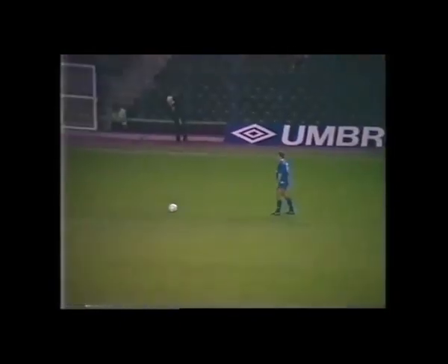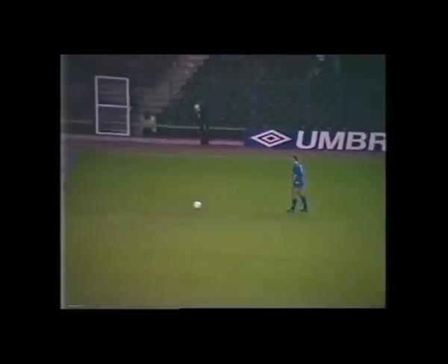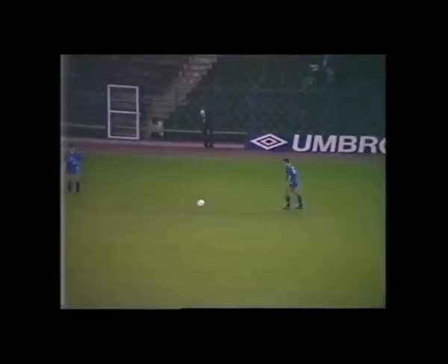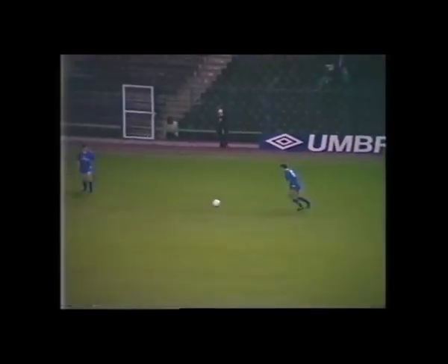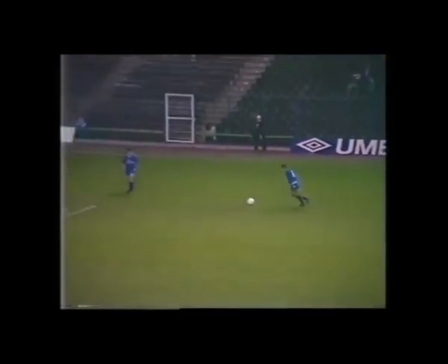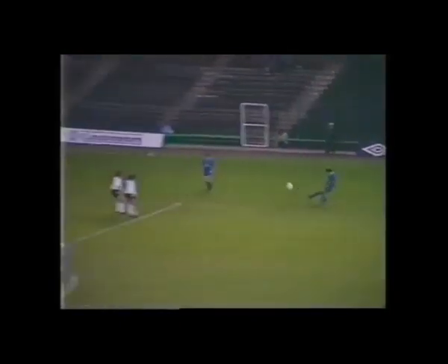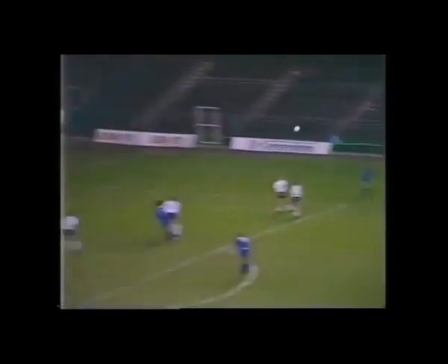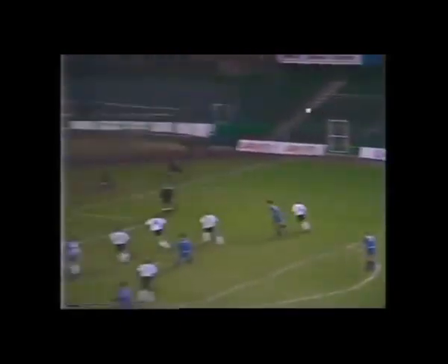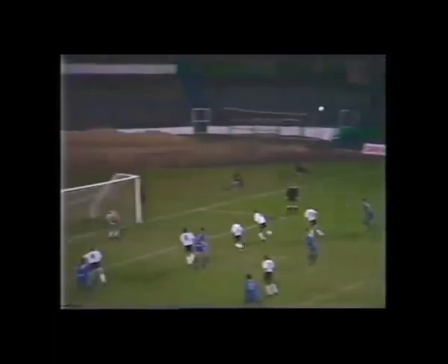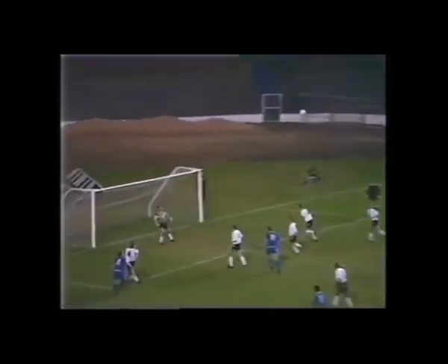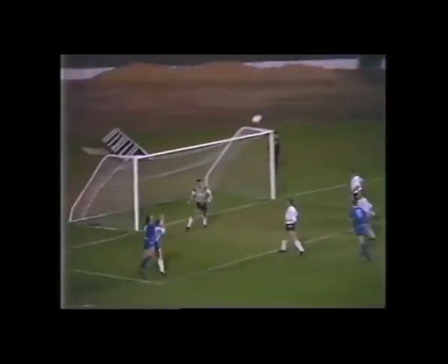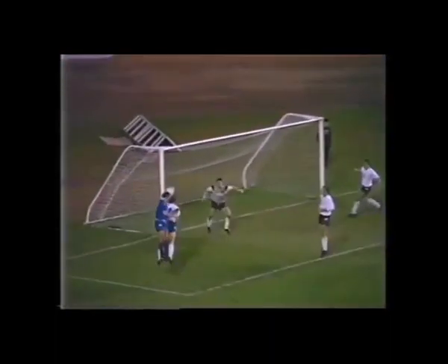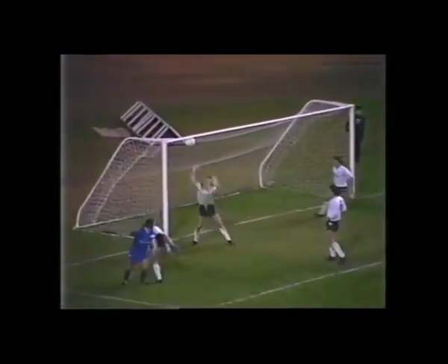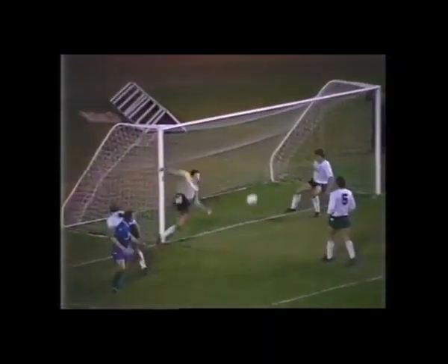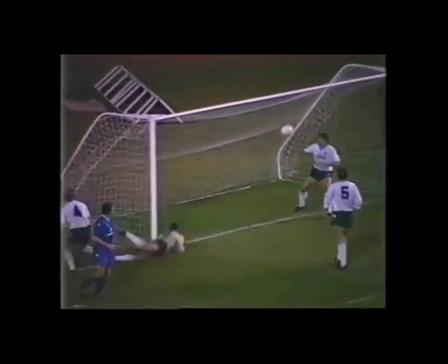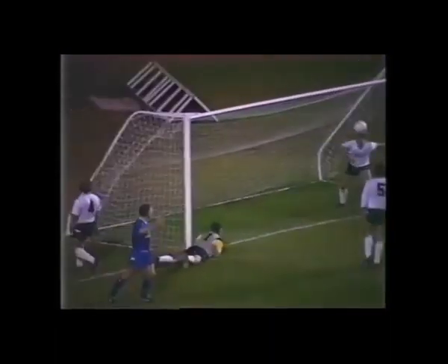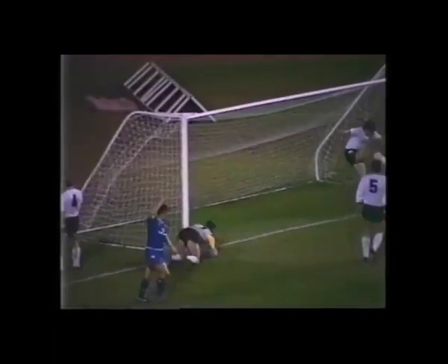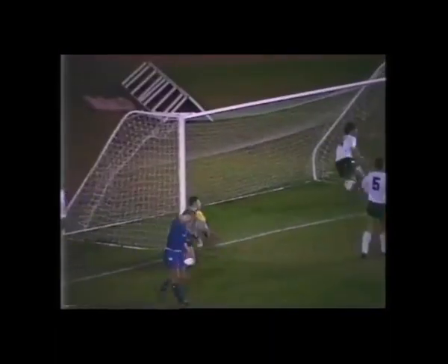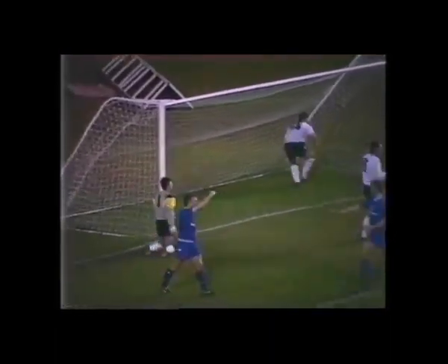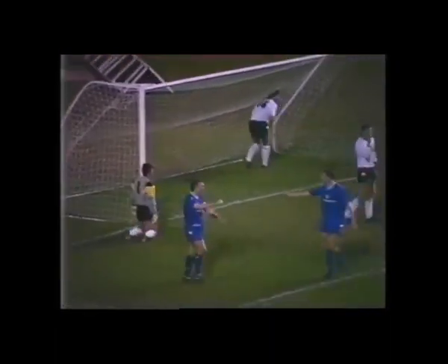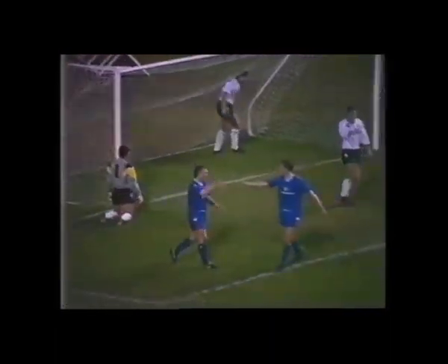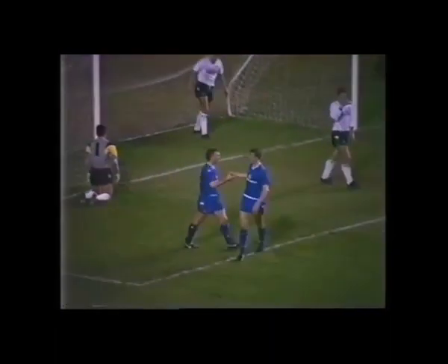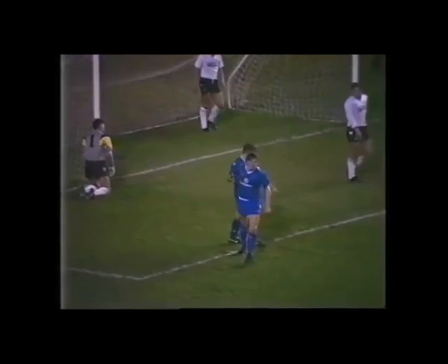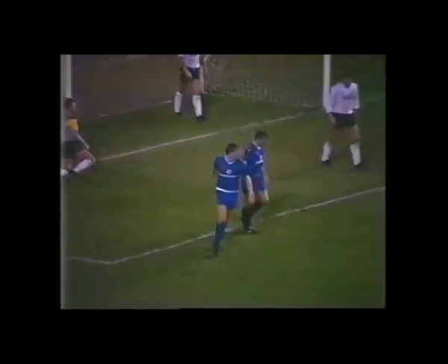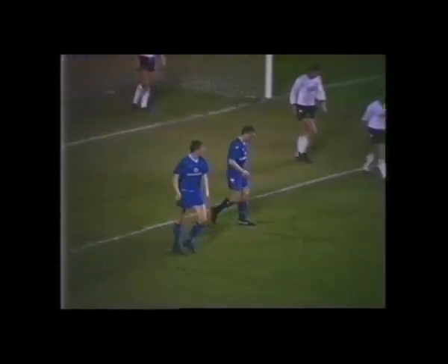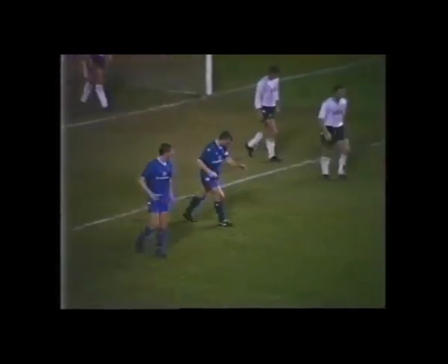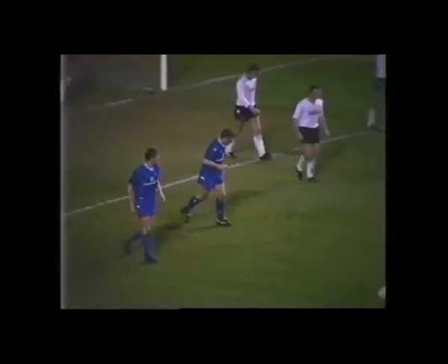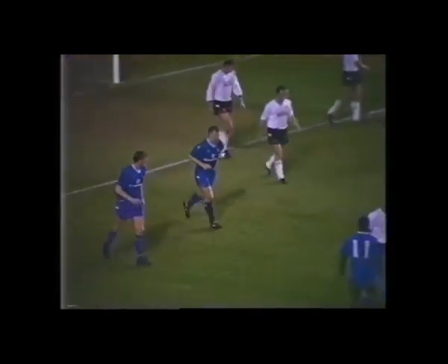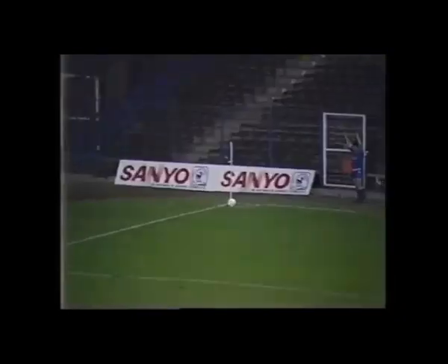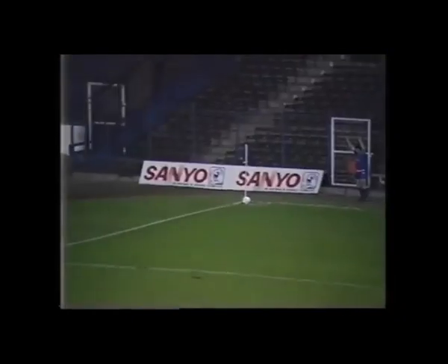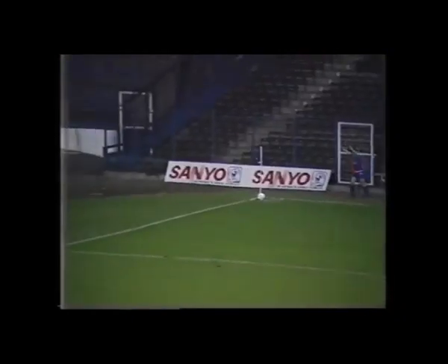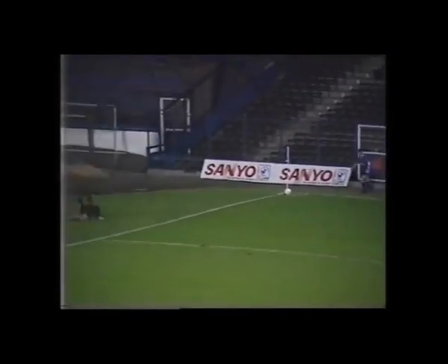Darren Wood — it's there — it's there! Graham Roberts punches the air.